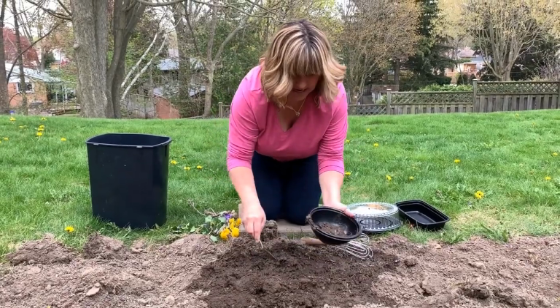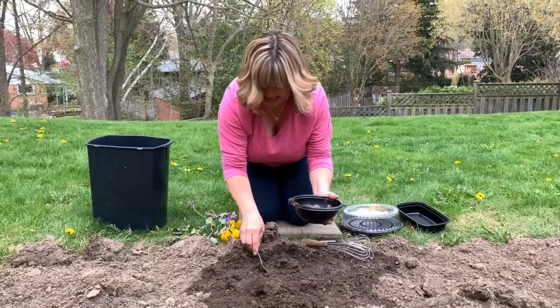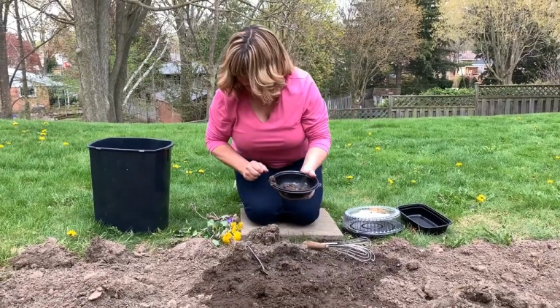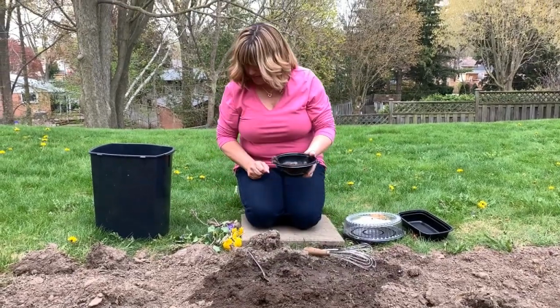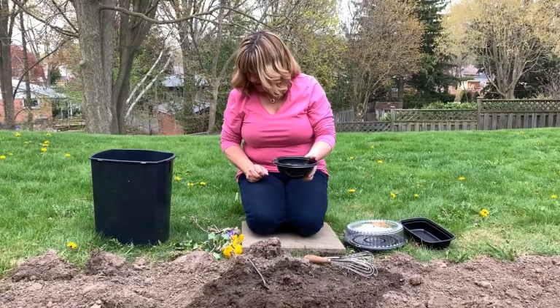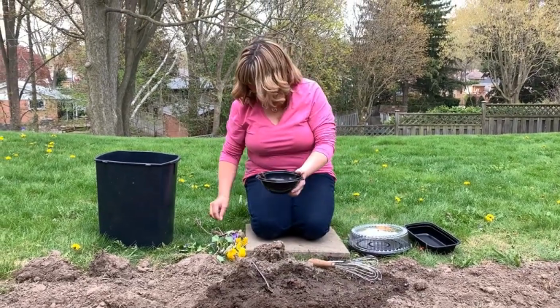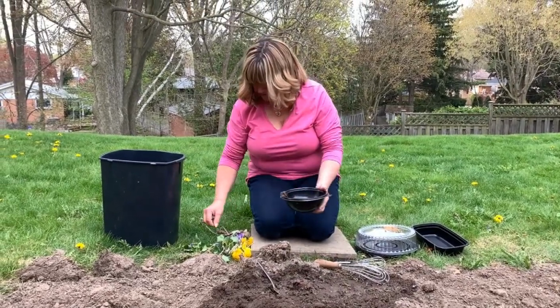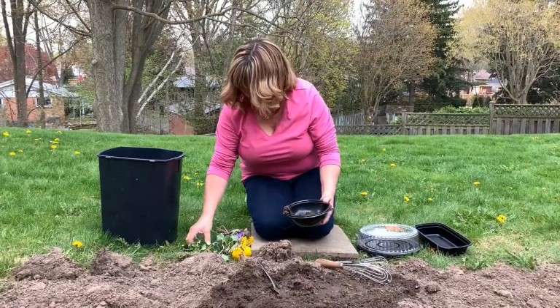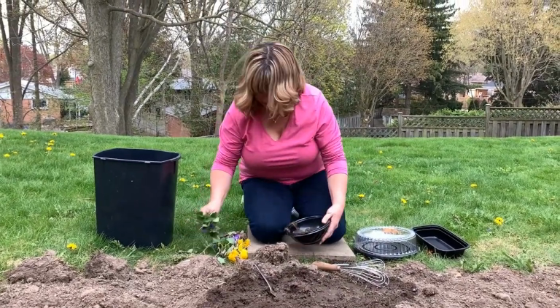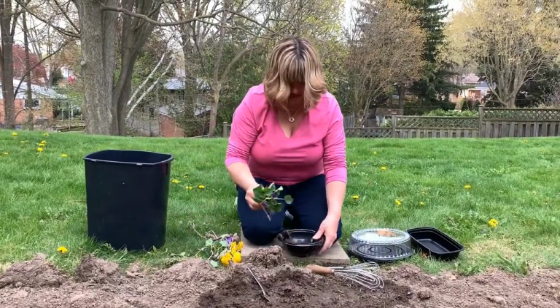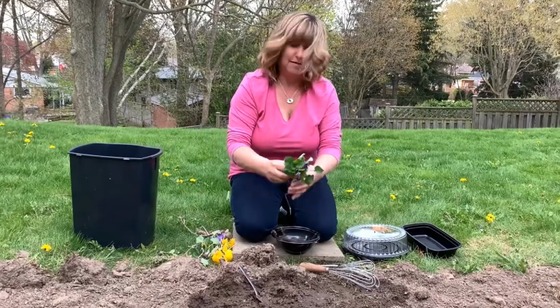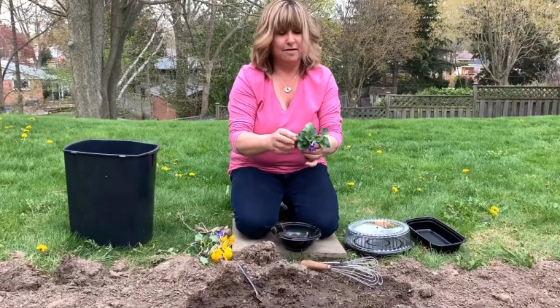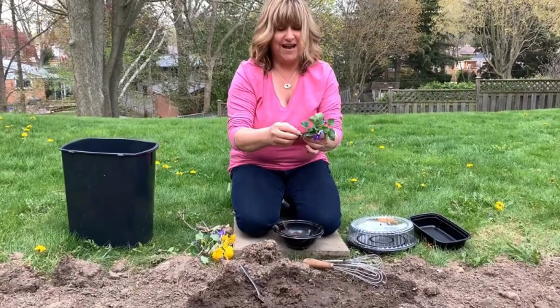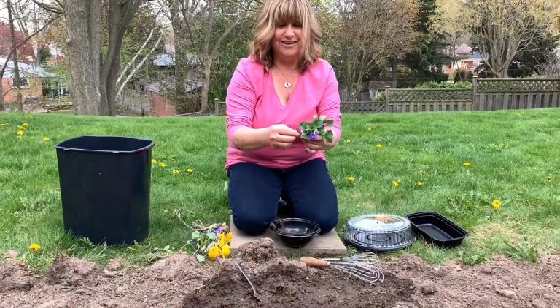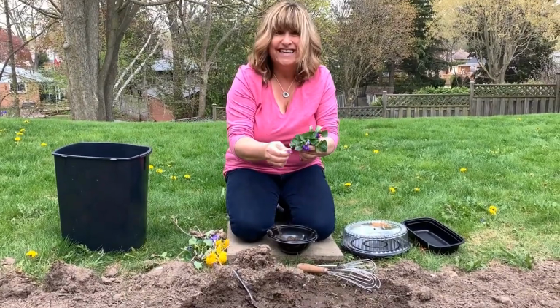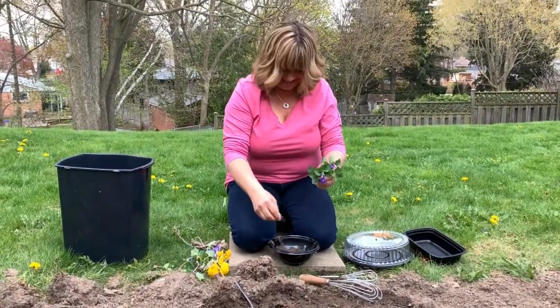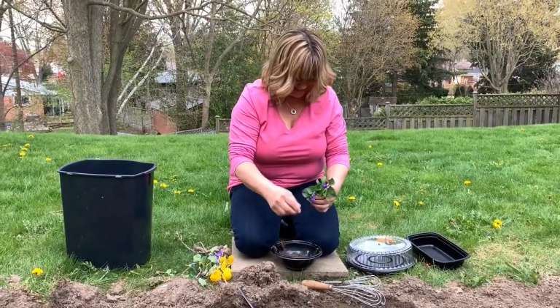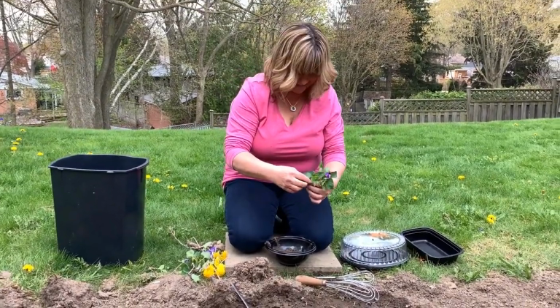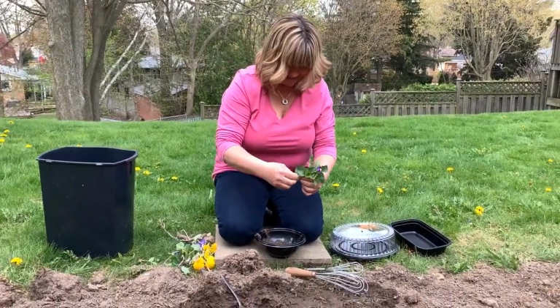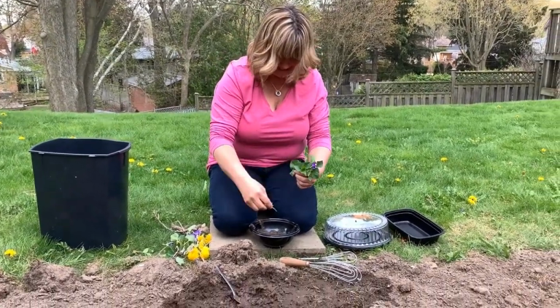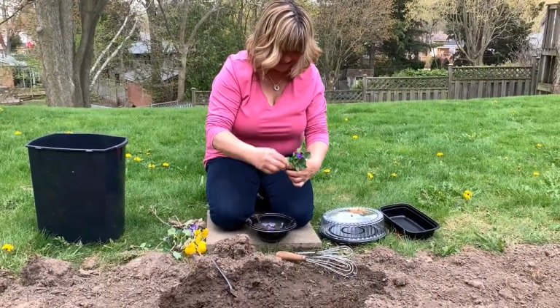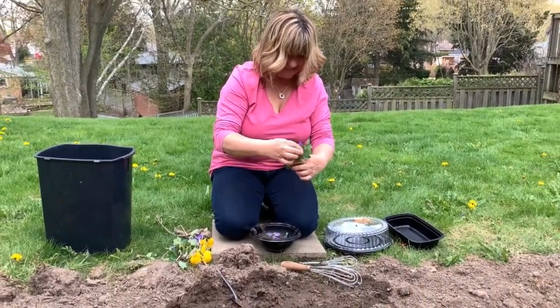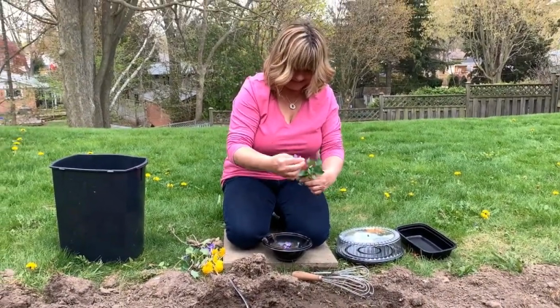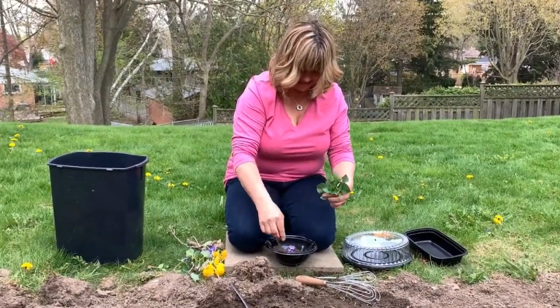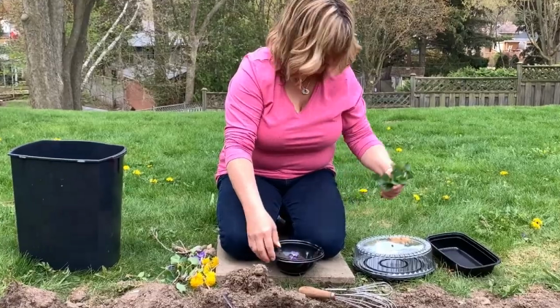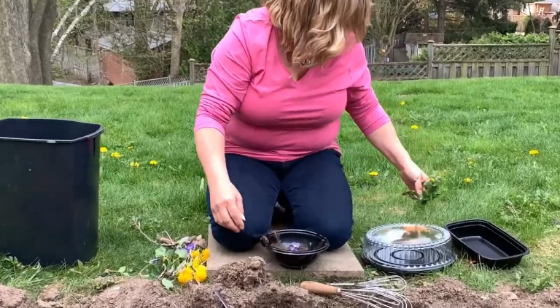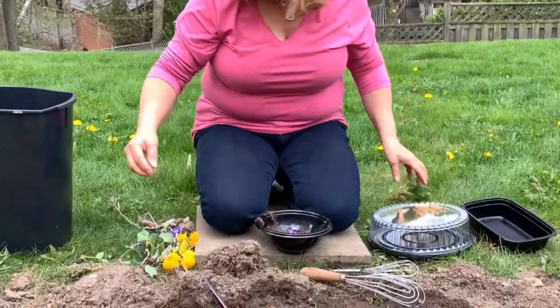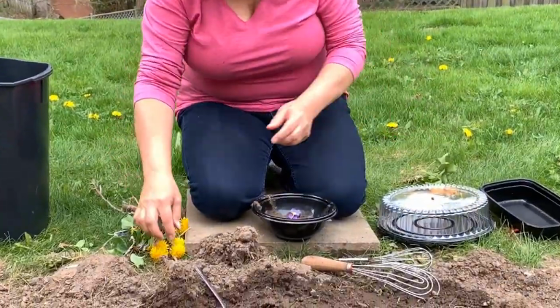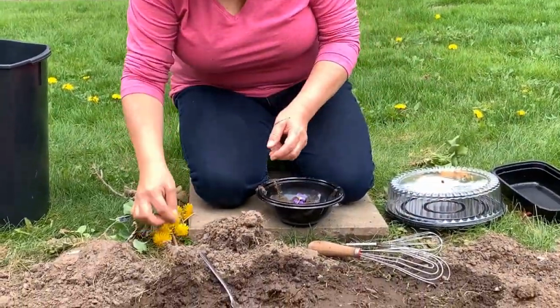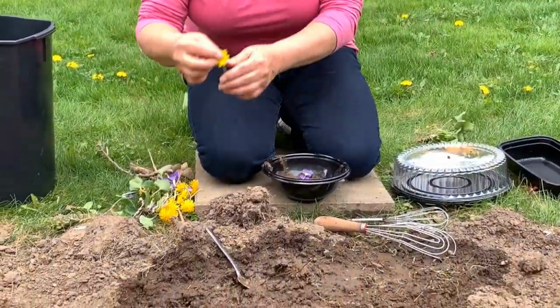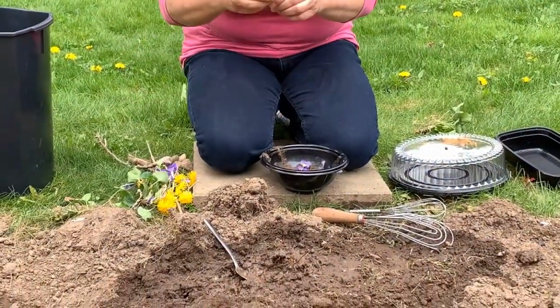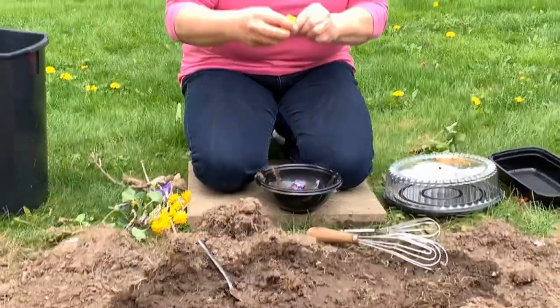What could I add to my mud pie? Maybe some flowers. And some dandelions.